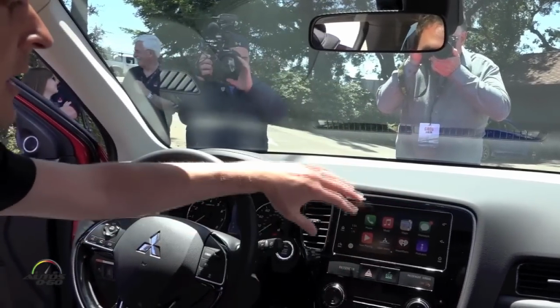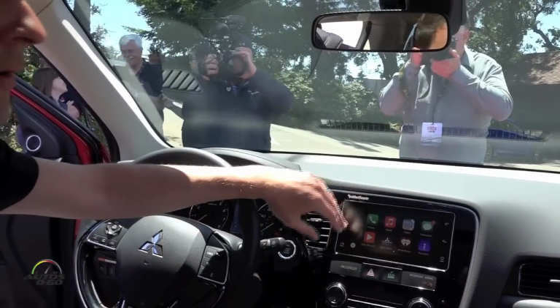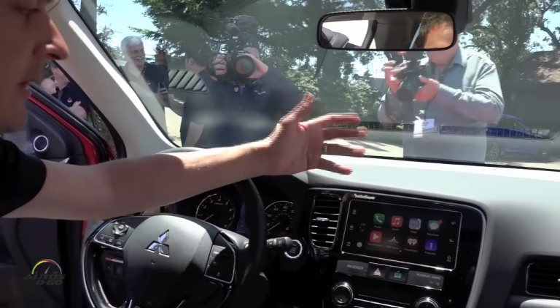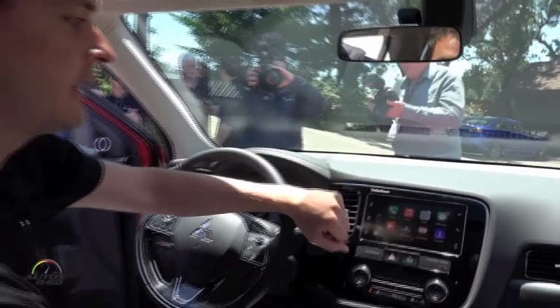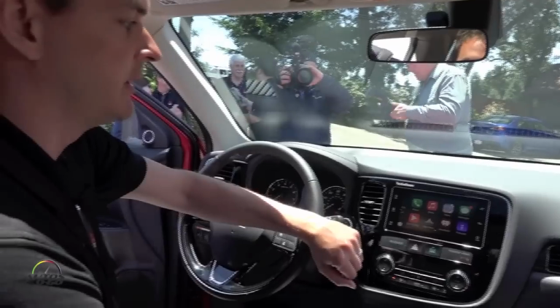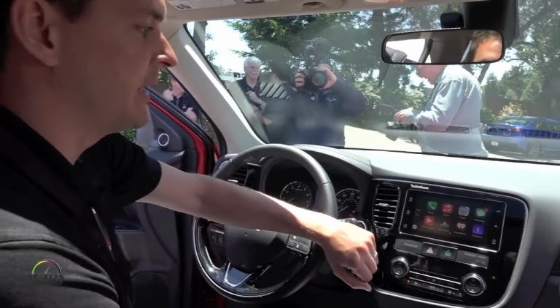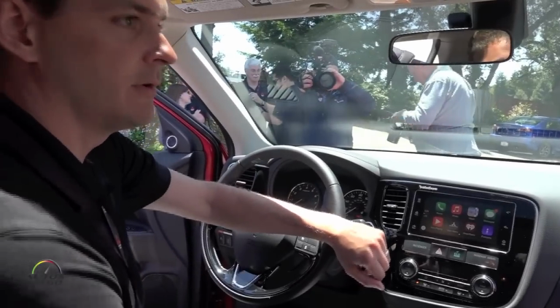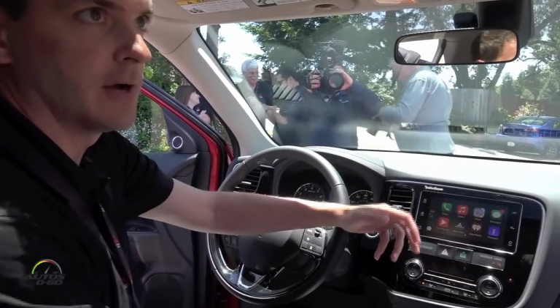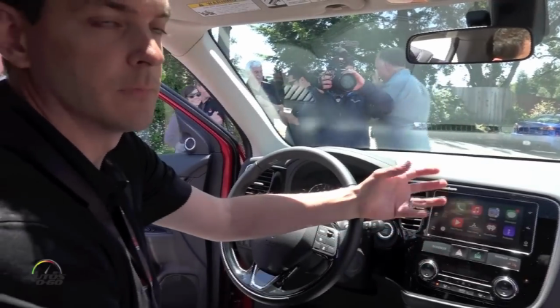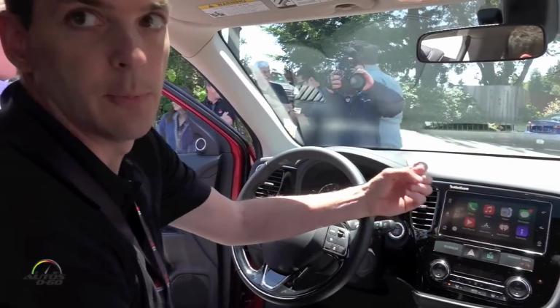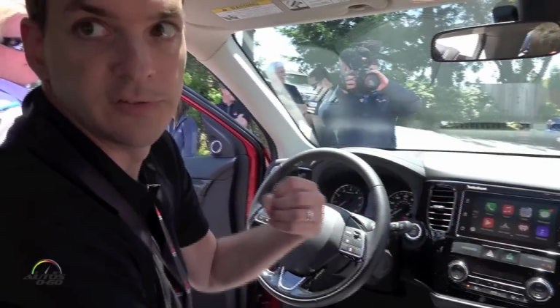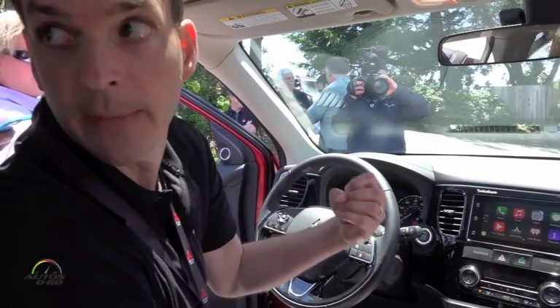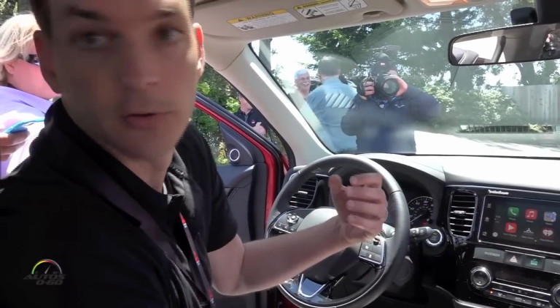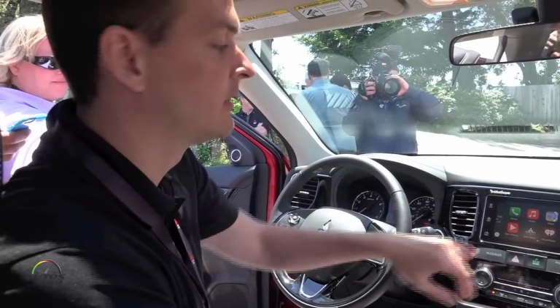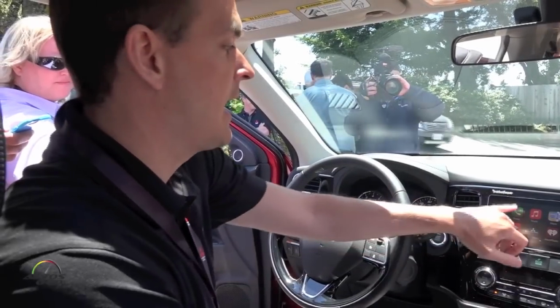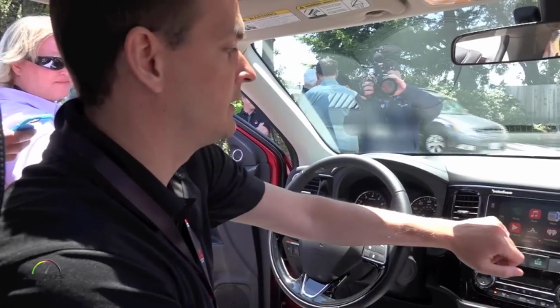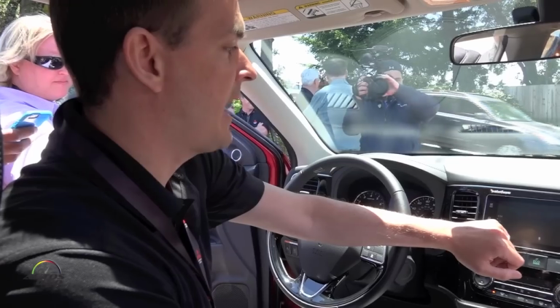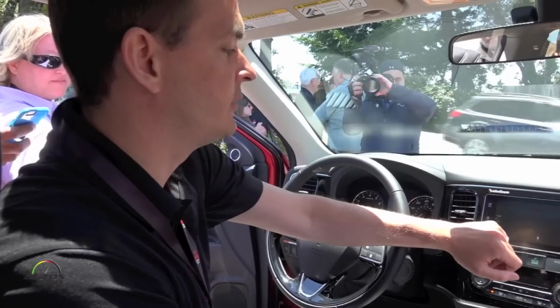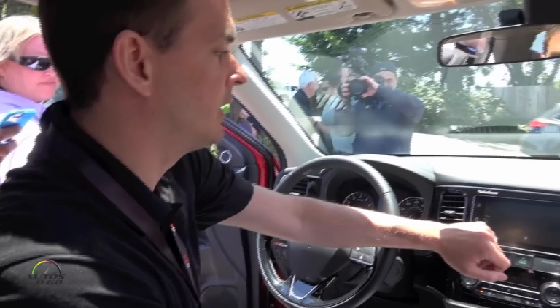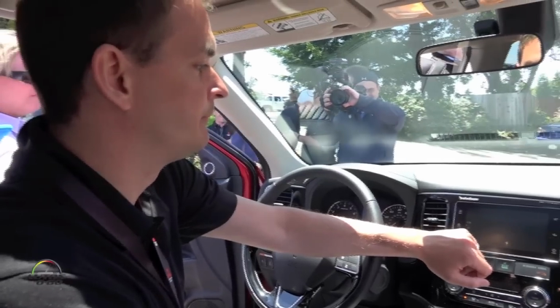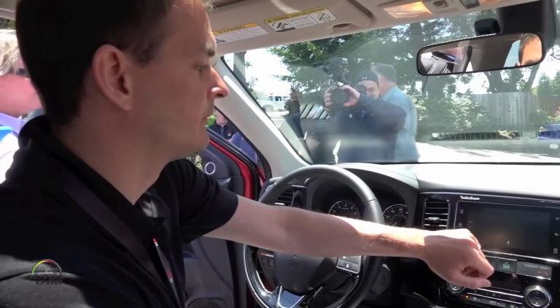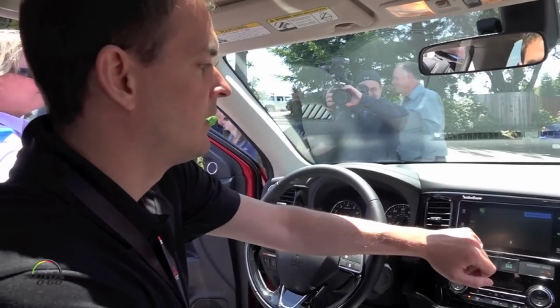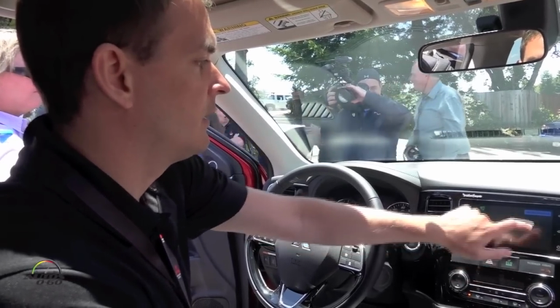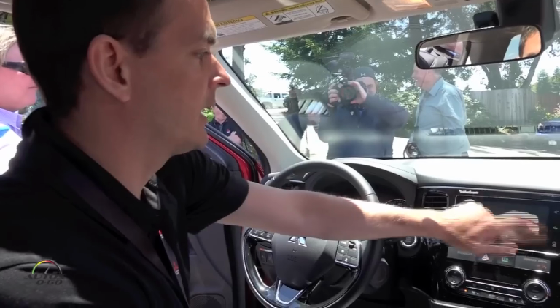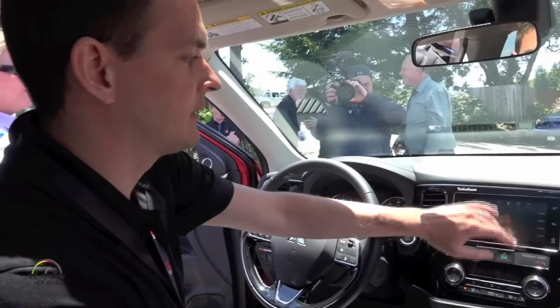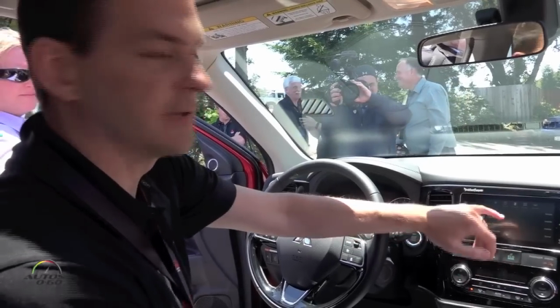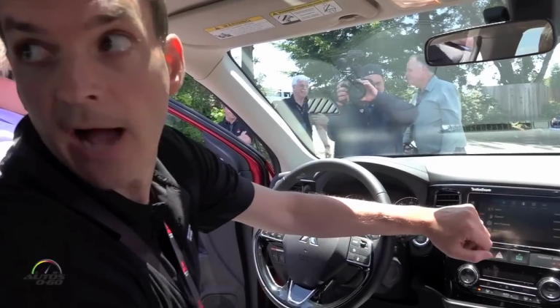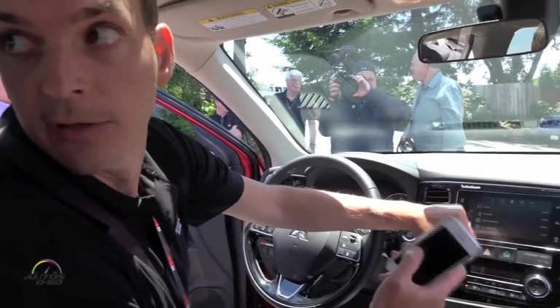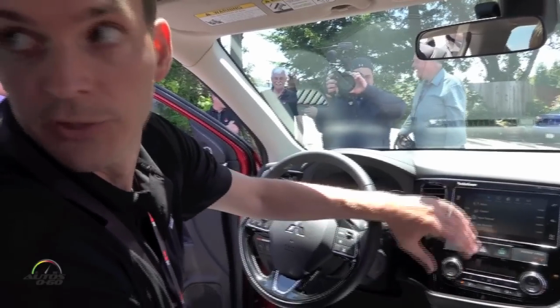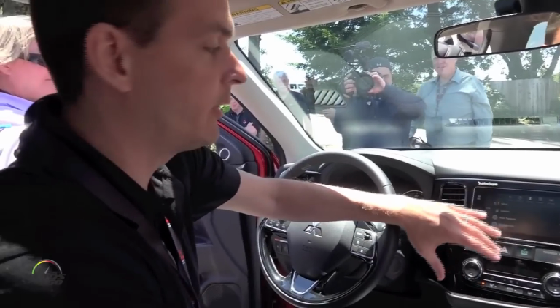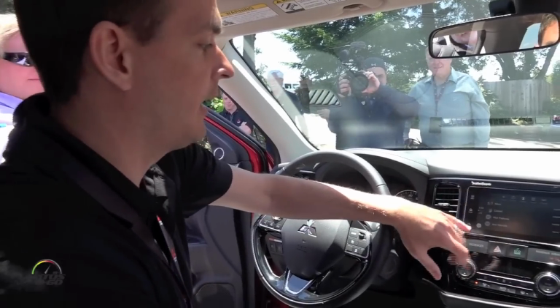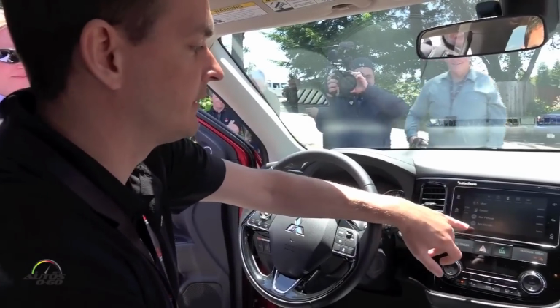Phone is of course the big one — you have the ability to receive and make phone calls, and your contact list shows up on the system just like it would on your phone.